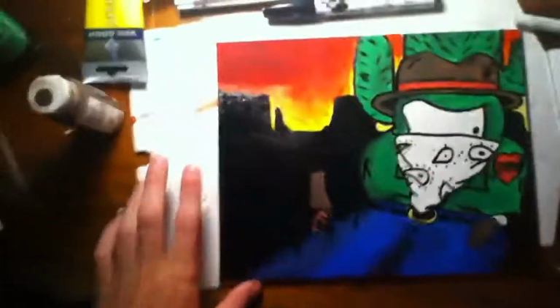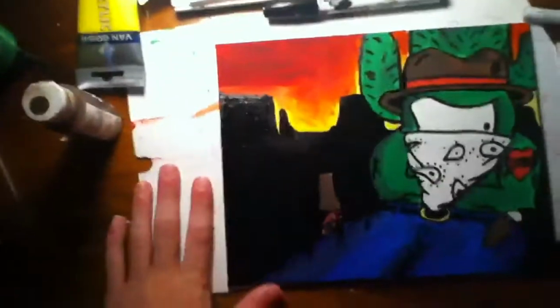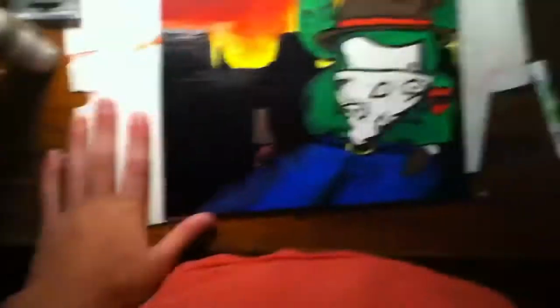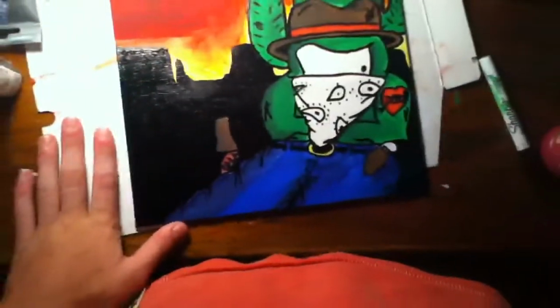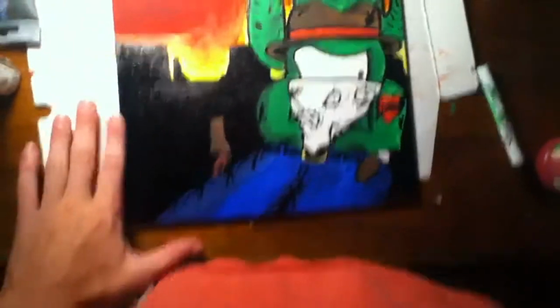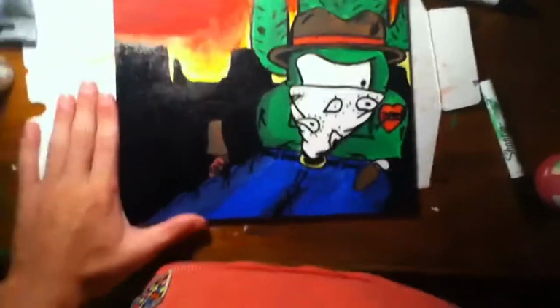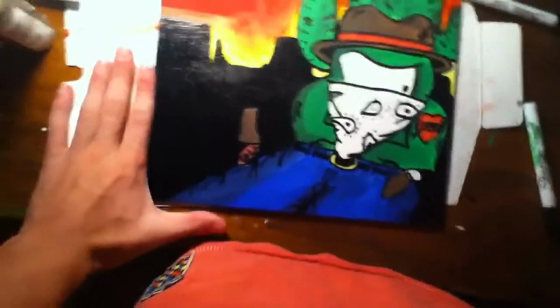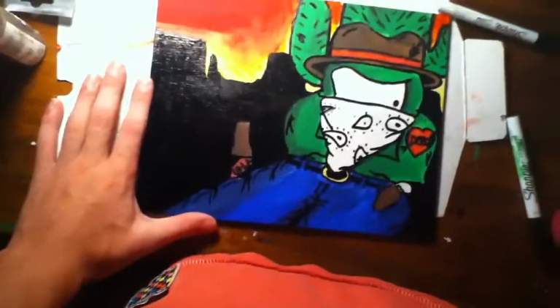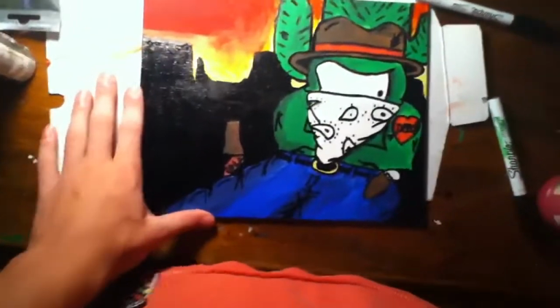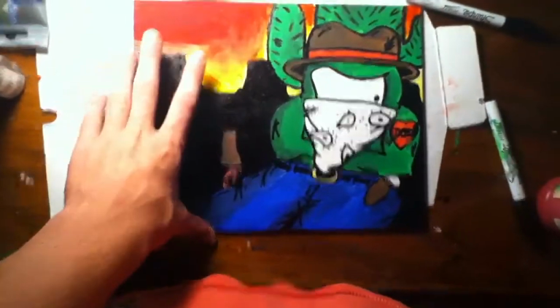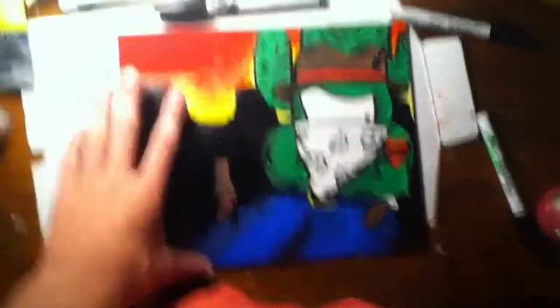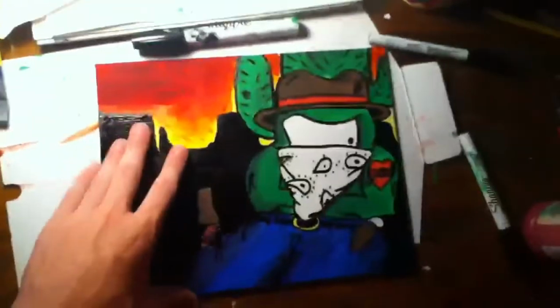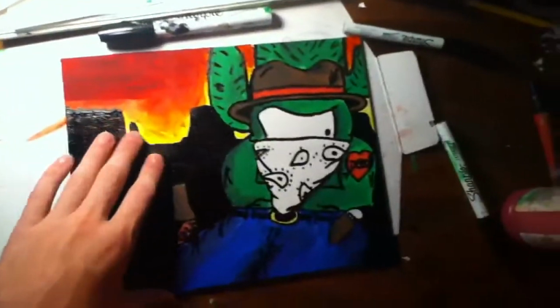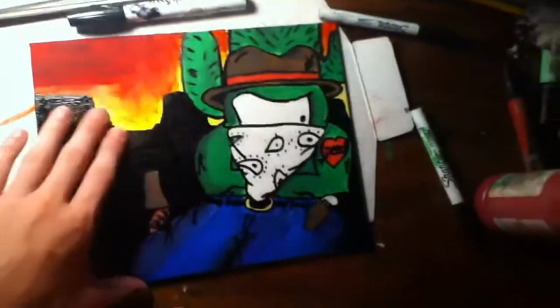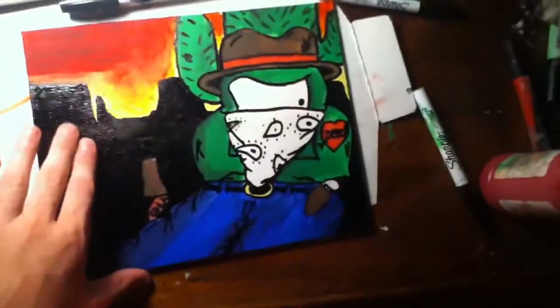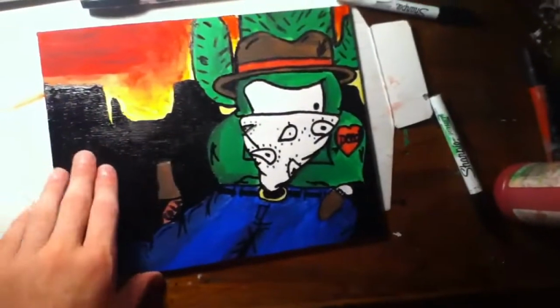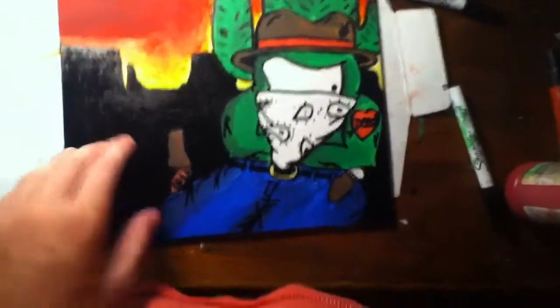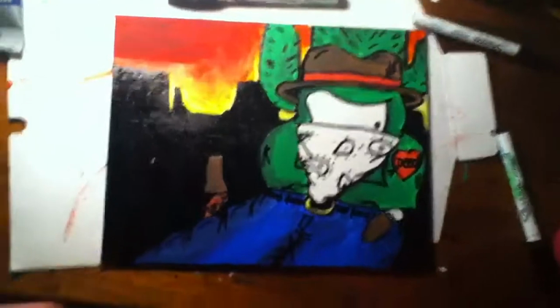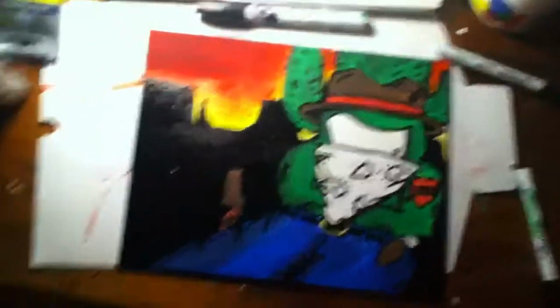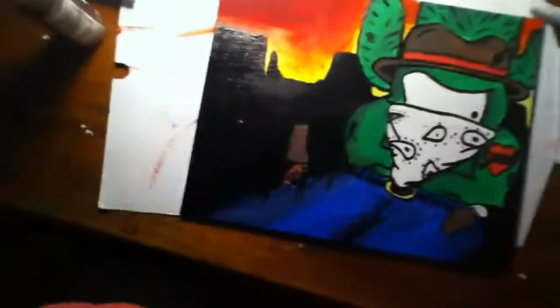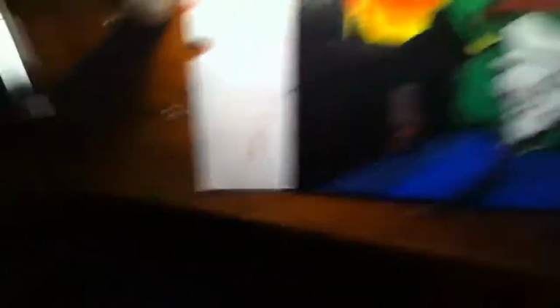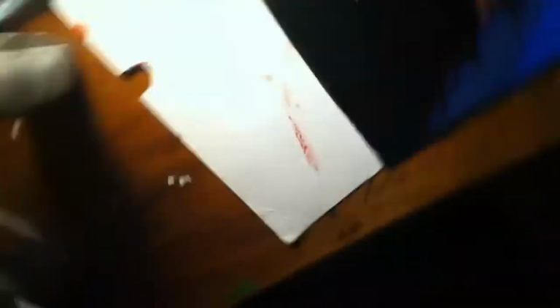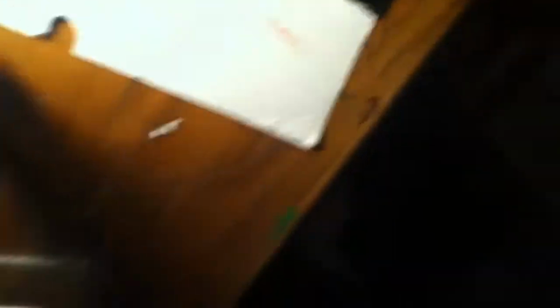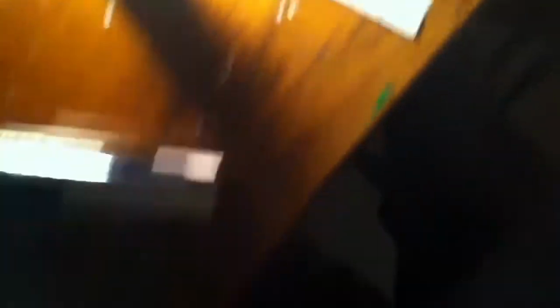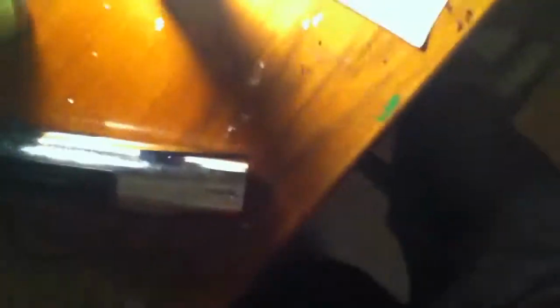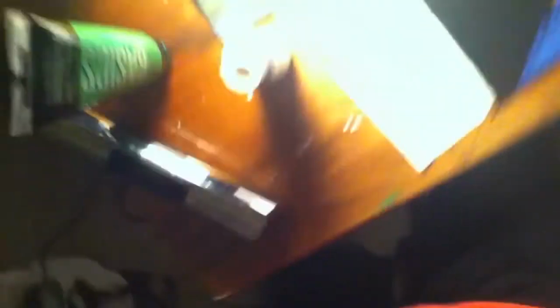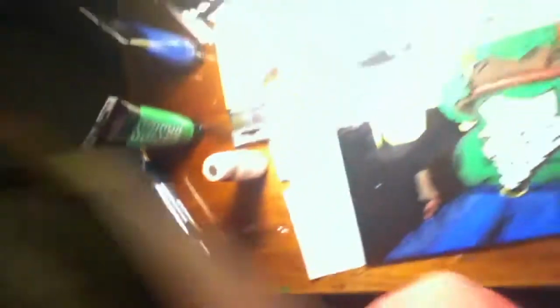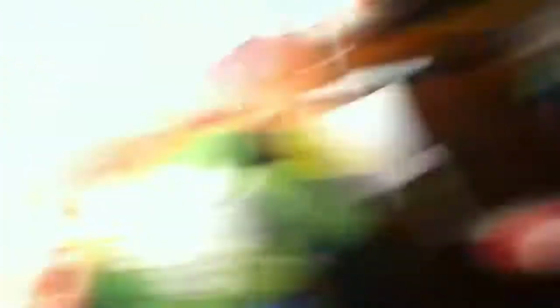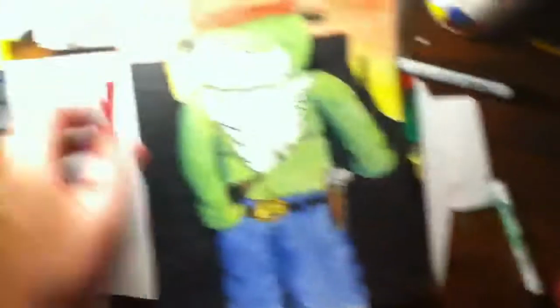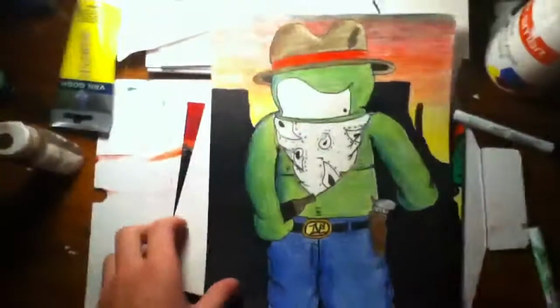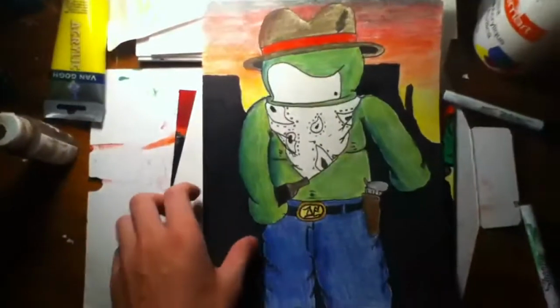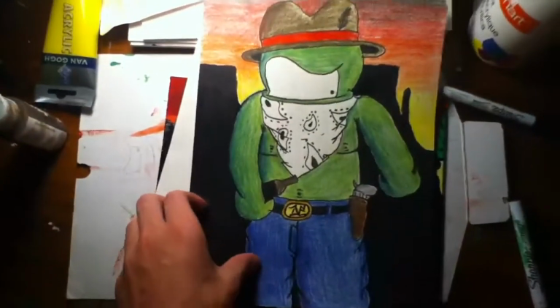If anyone would like to buy it, it's $15 and it's yours. You can have that. And also some other drawings I want to show you. This kind of inspired me to do the canvas.